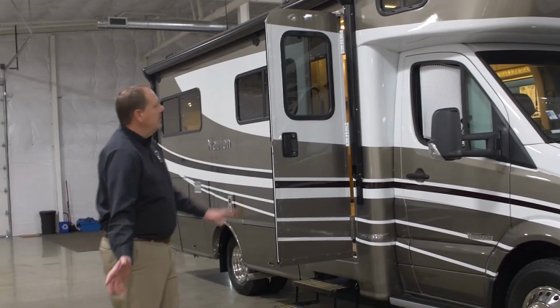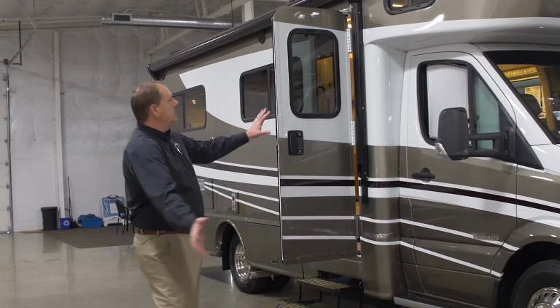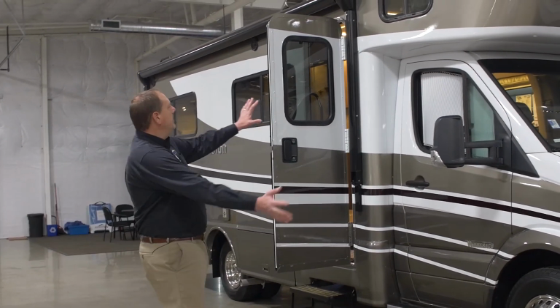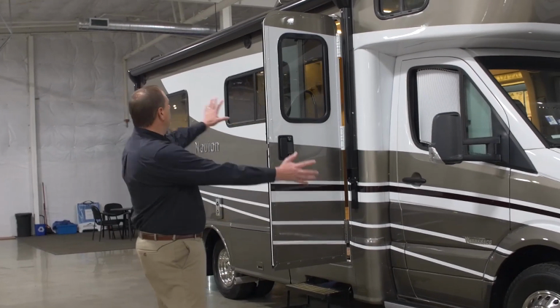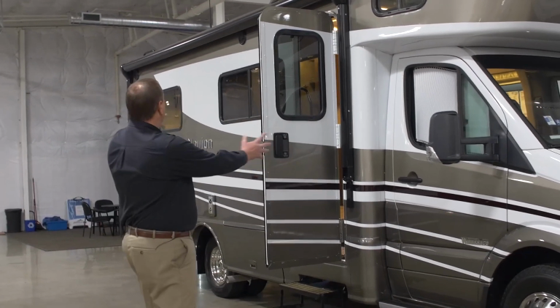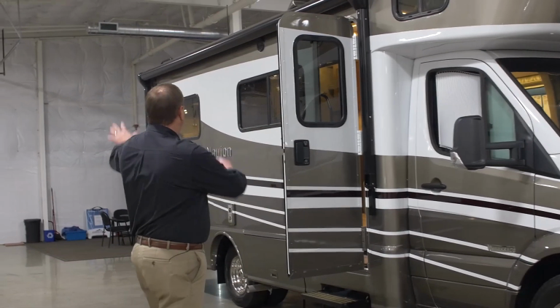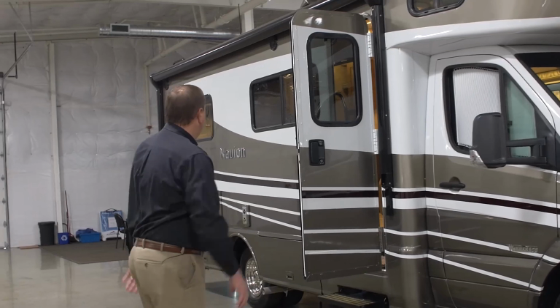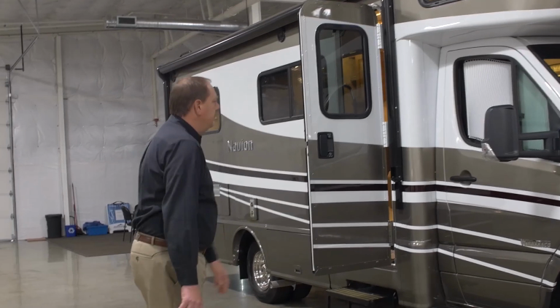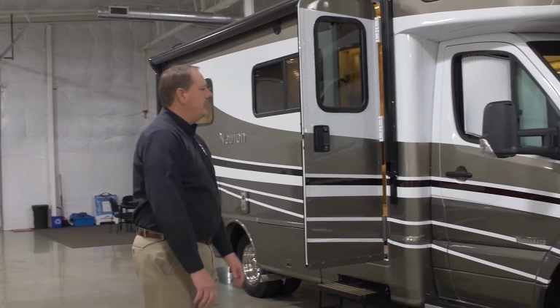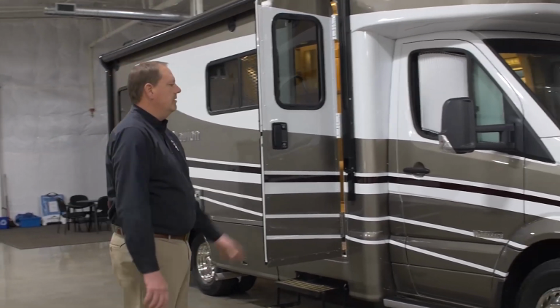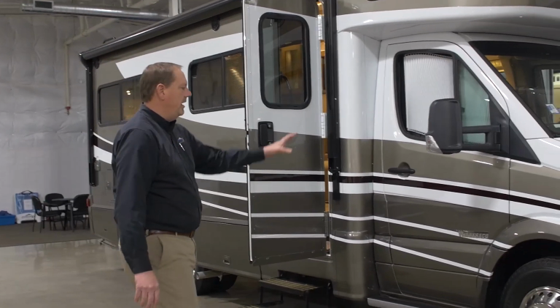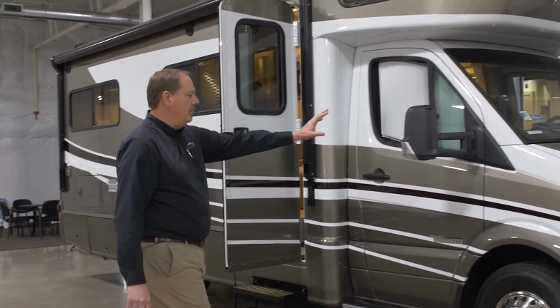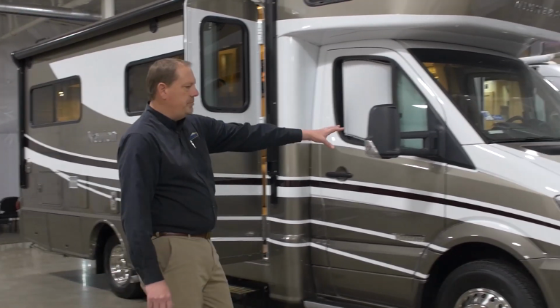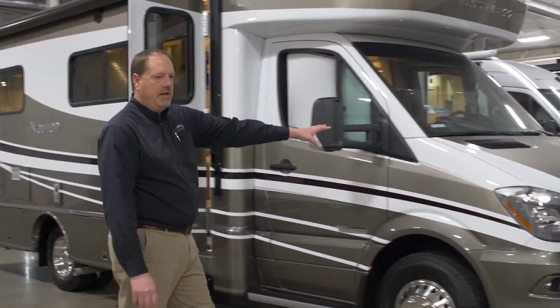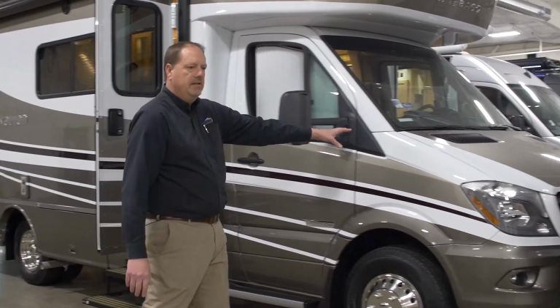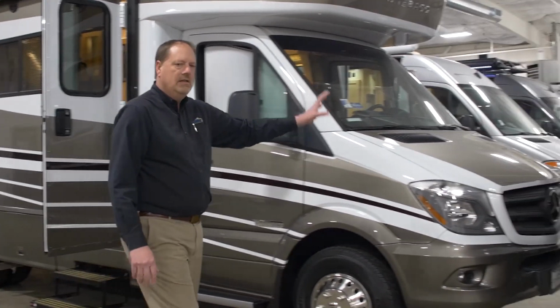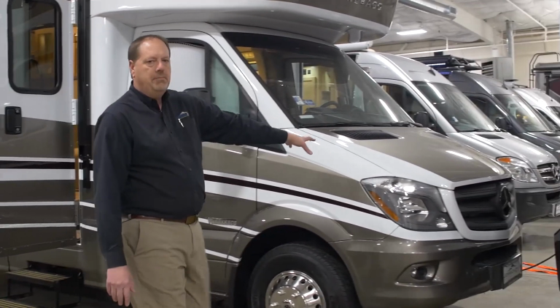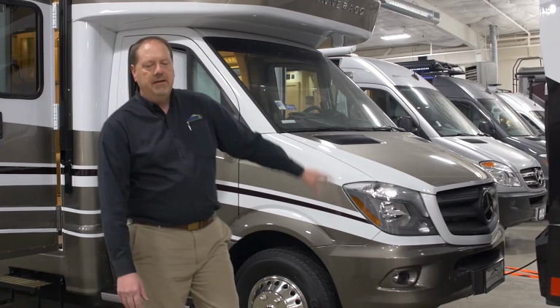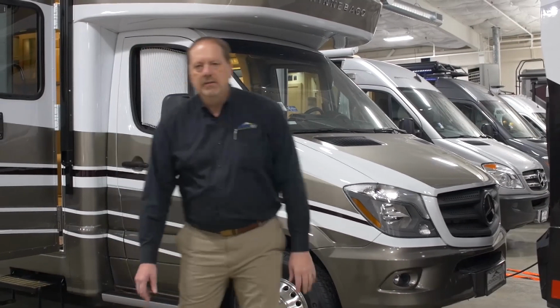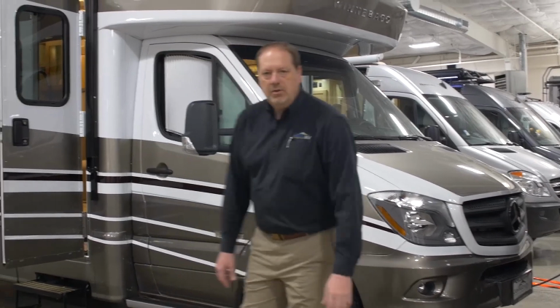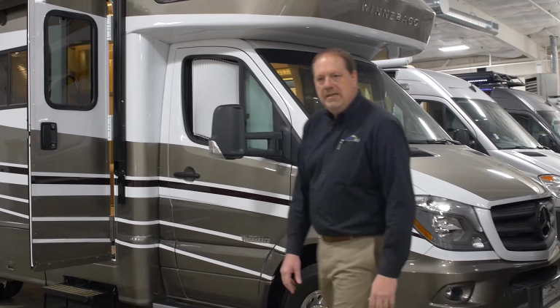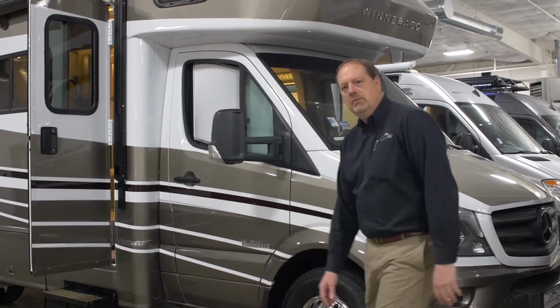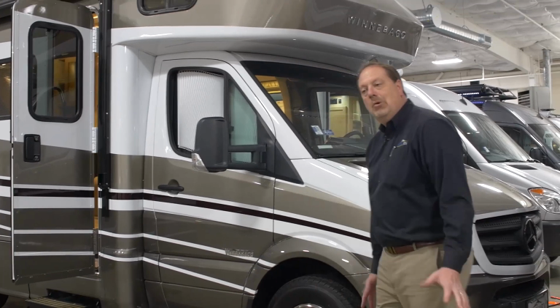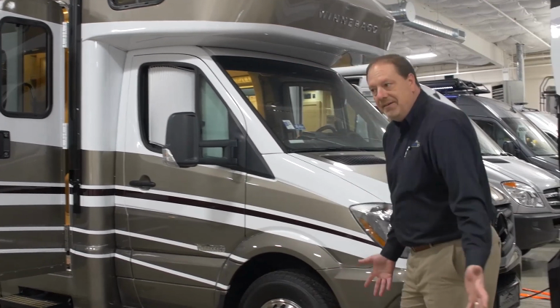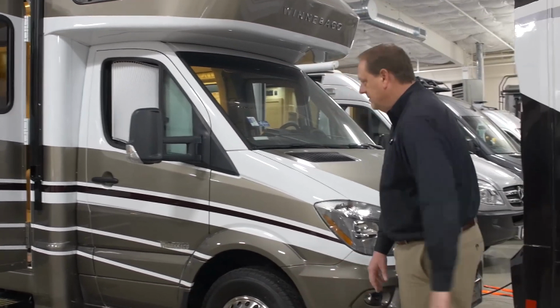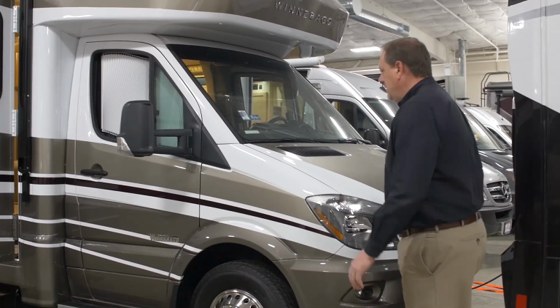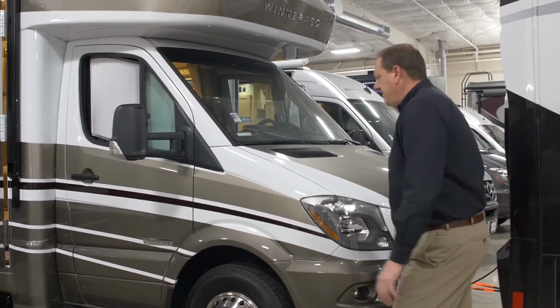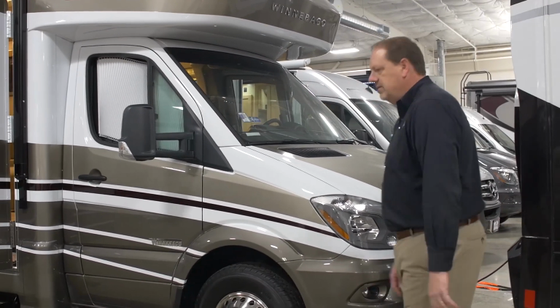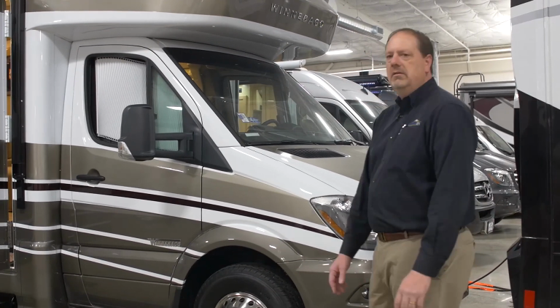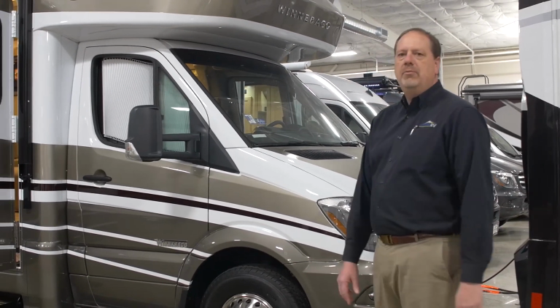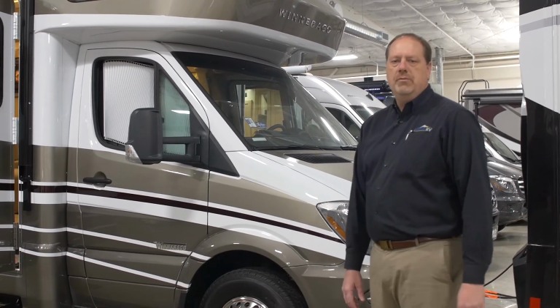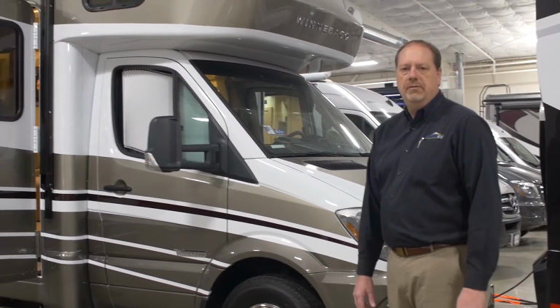This is a full body painted coach on a Winnebago Sprinter chassis. Clean burning, turbo diesel — quiet, efficient, and performs beautifully.